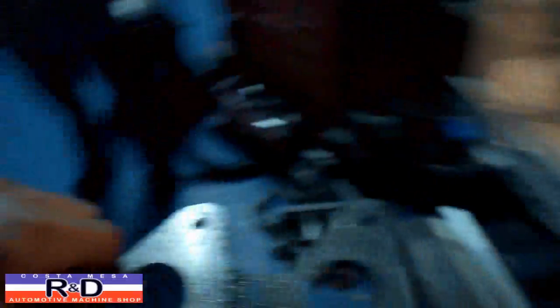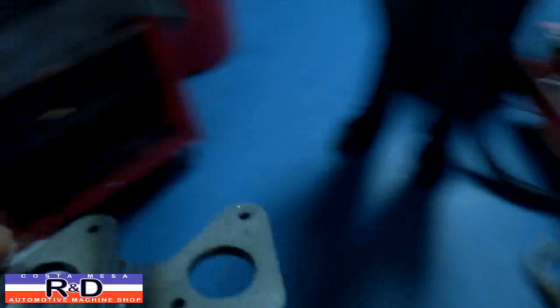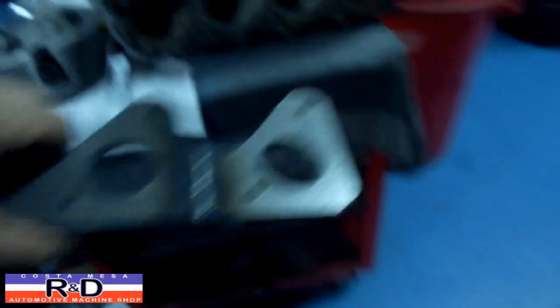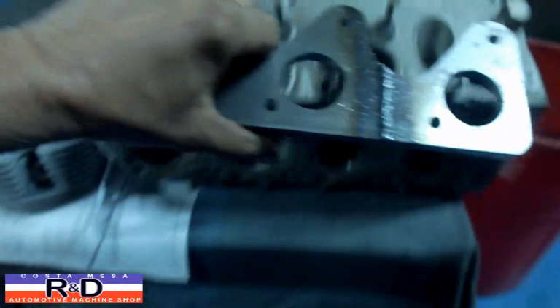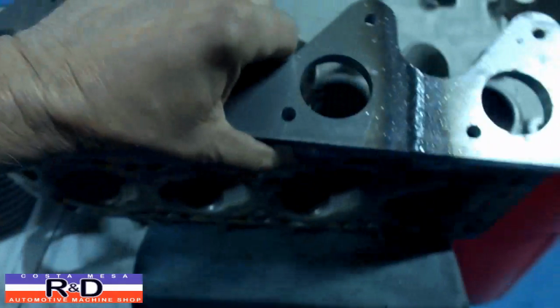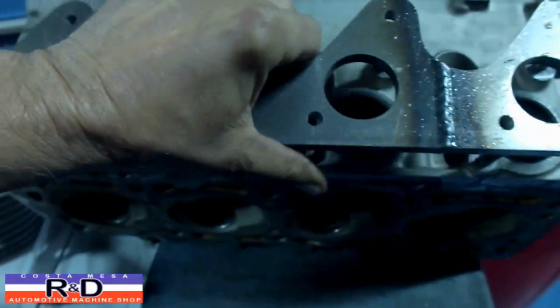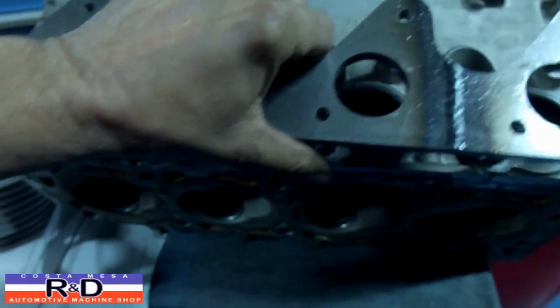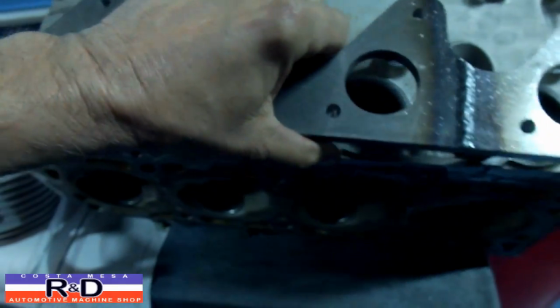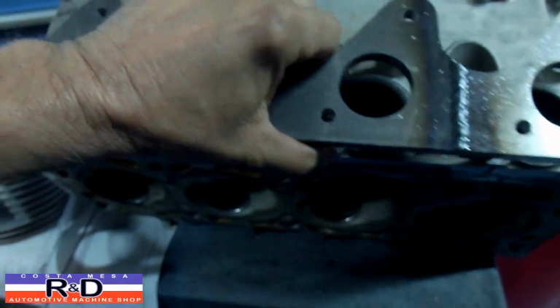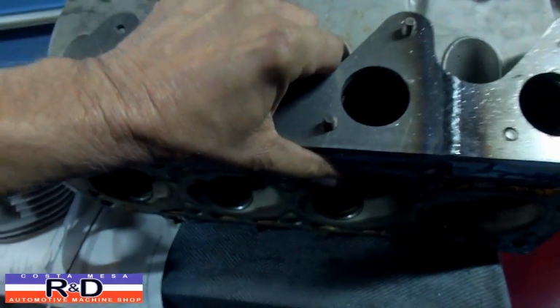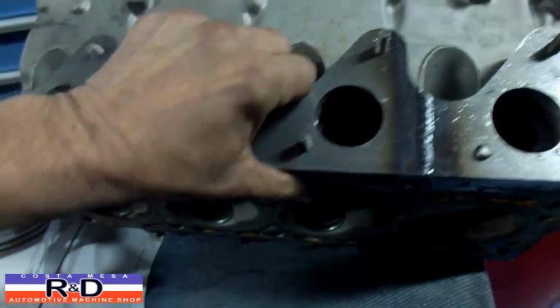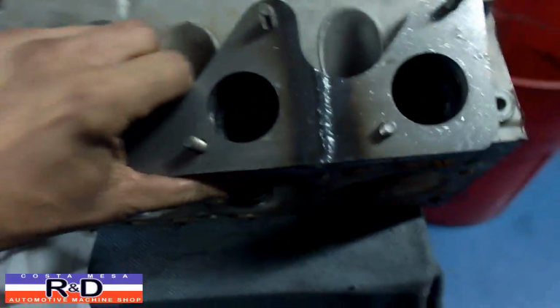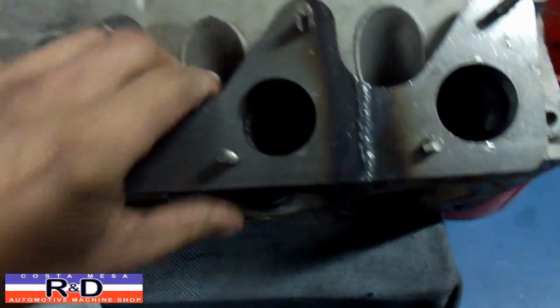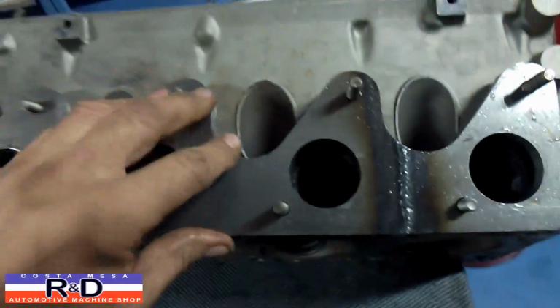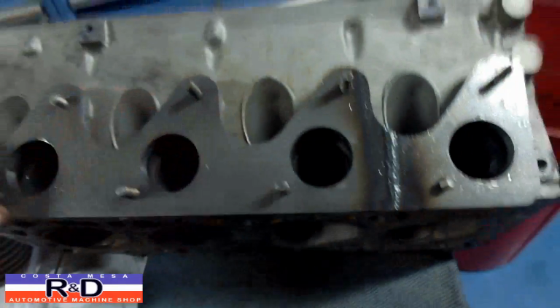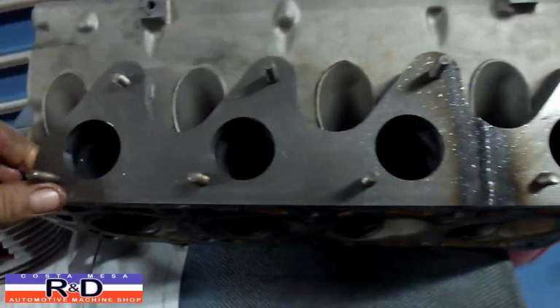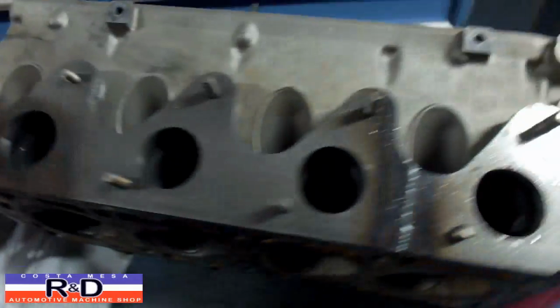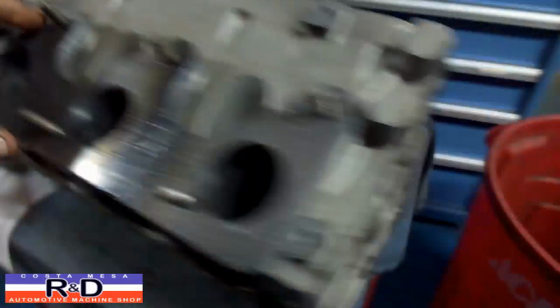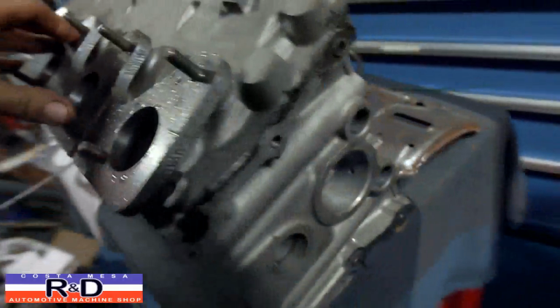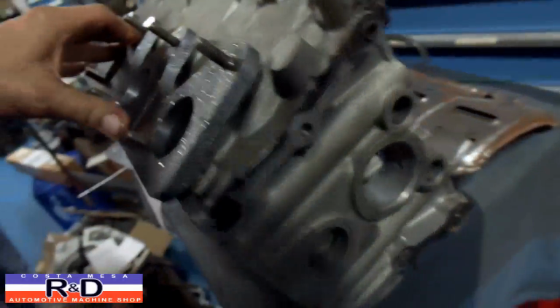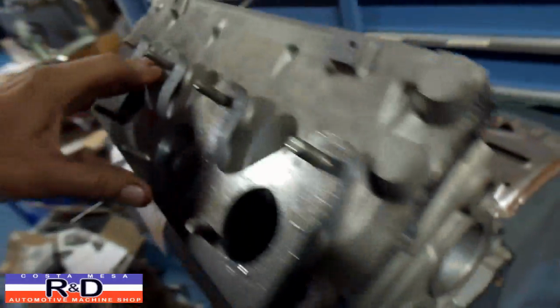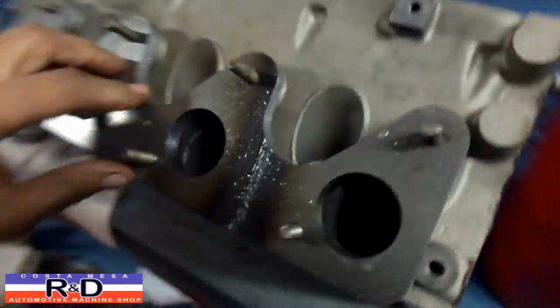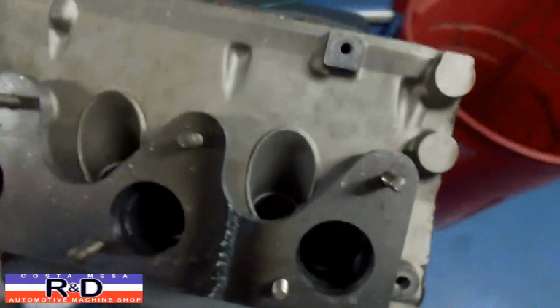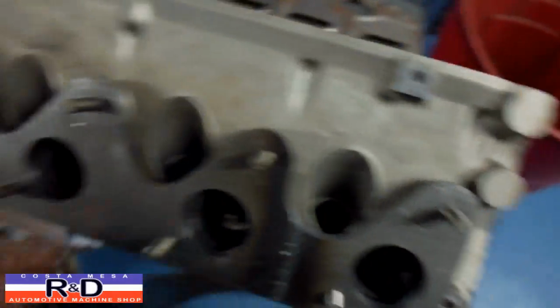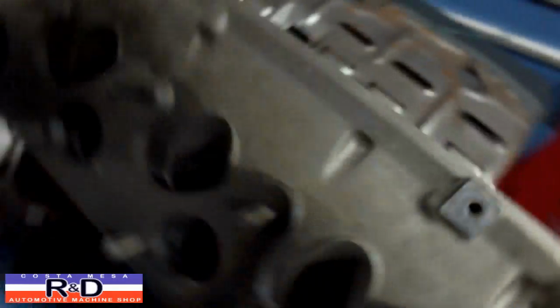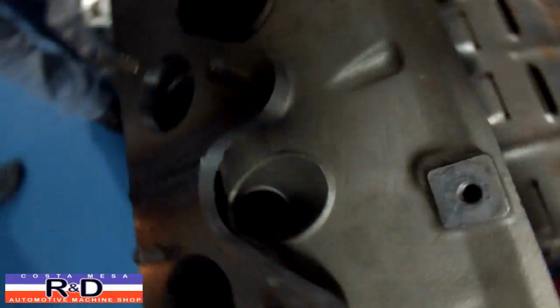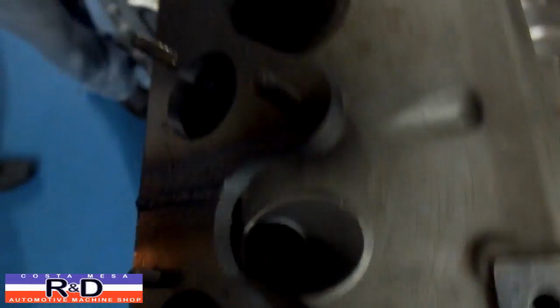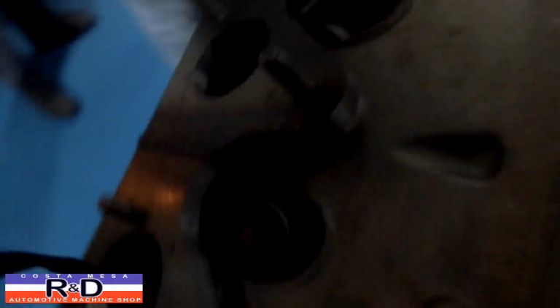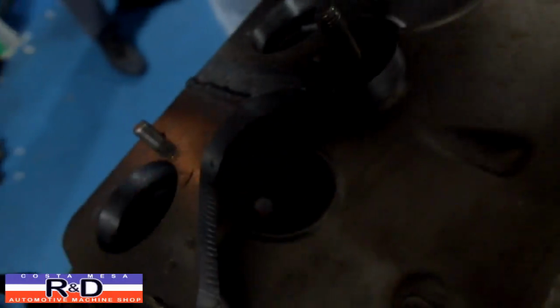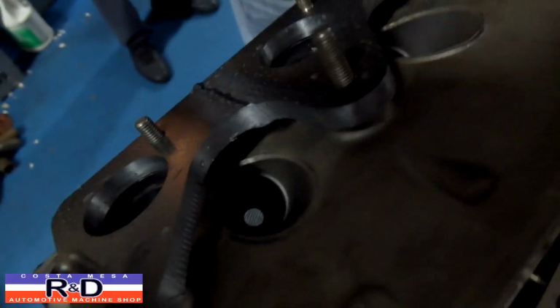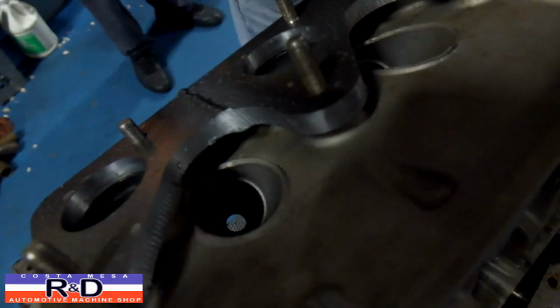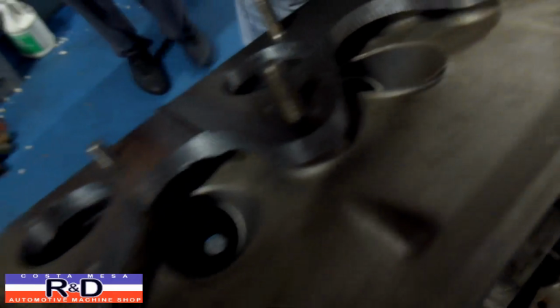Let's take this over here. Down here — fits on real nice. Looks like we're going to have plenty of room to have access to the spark plugs.